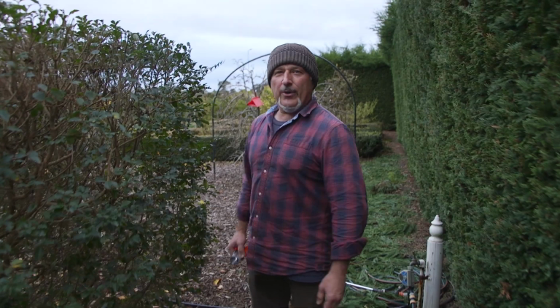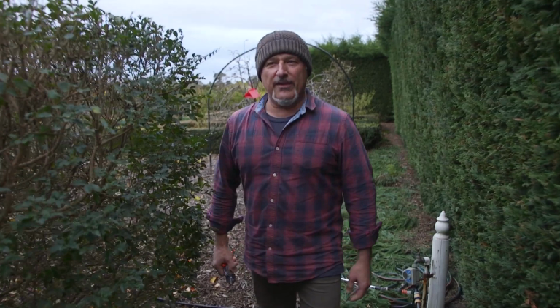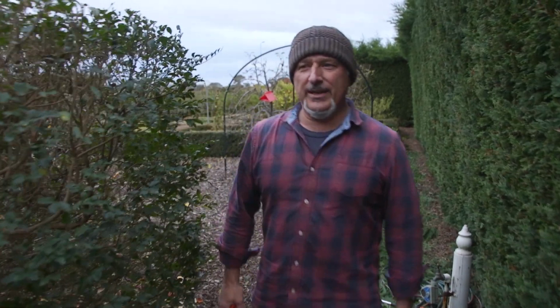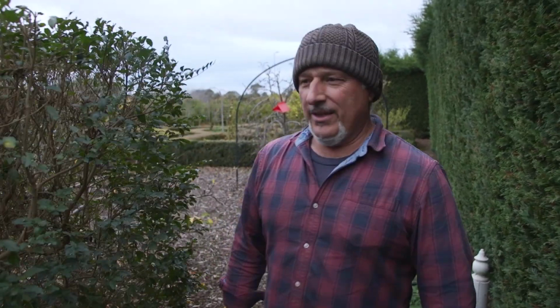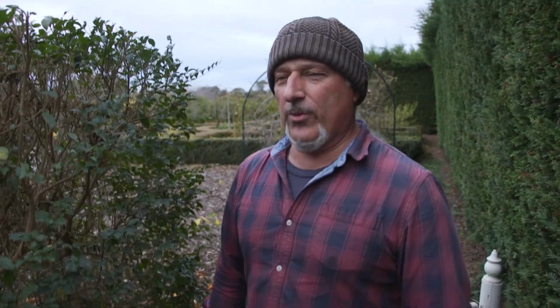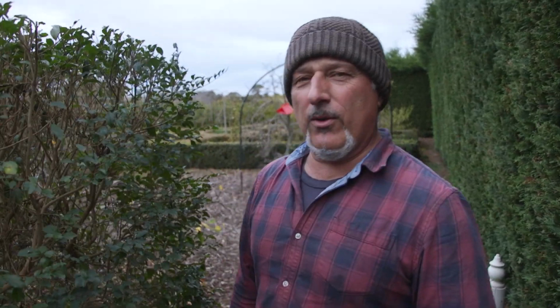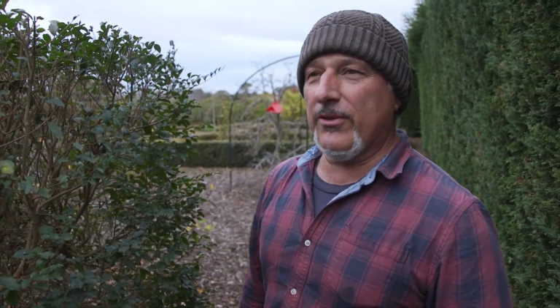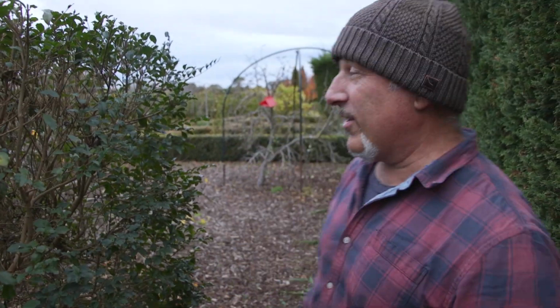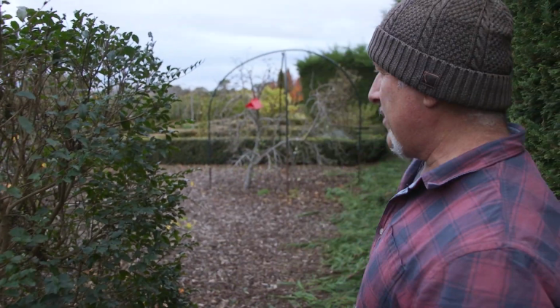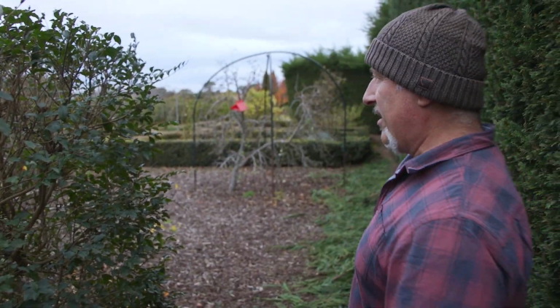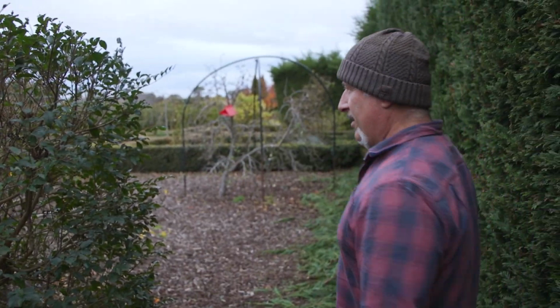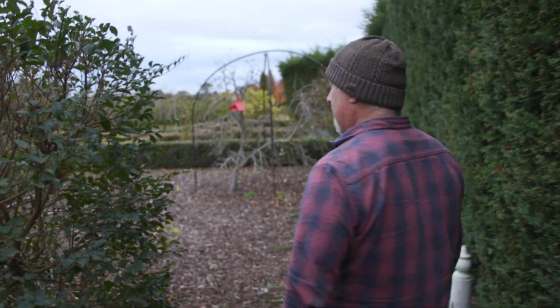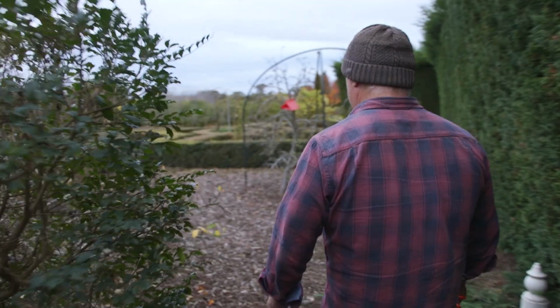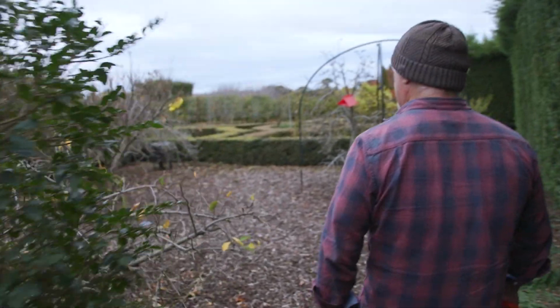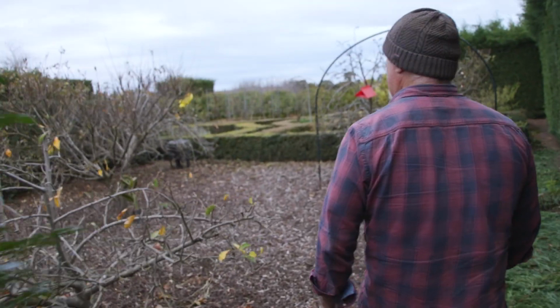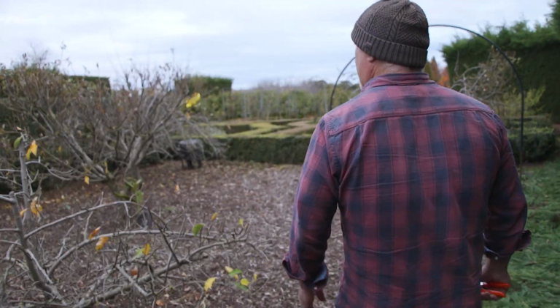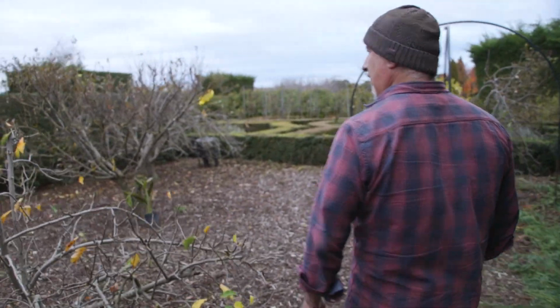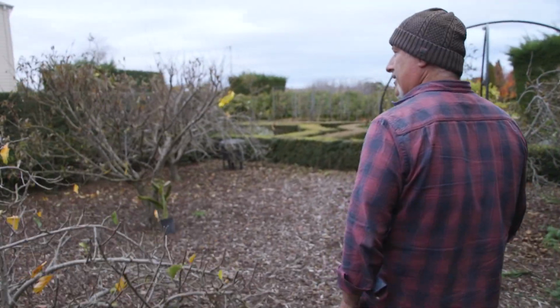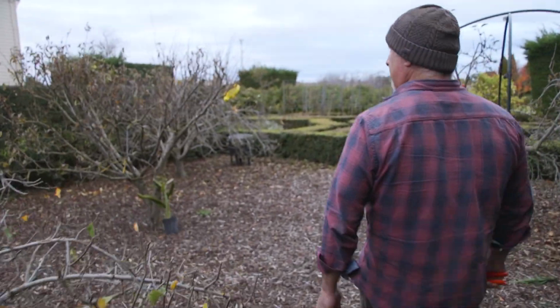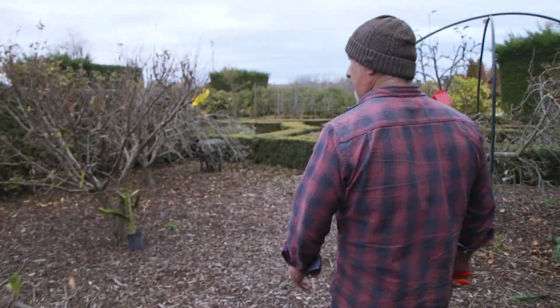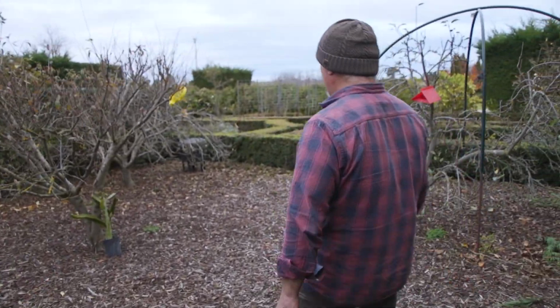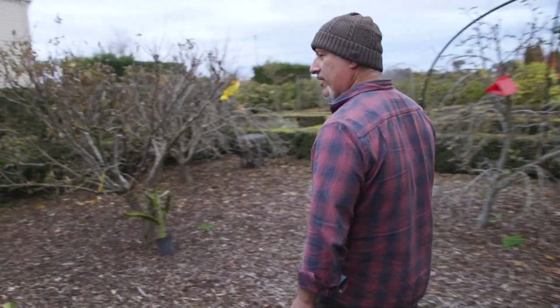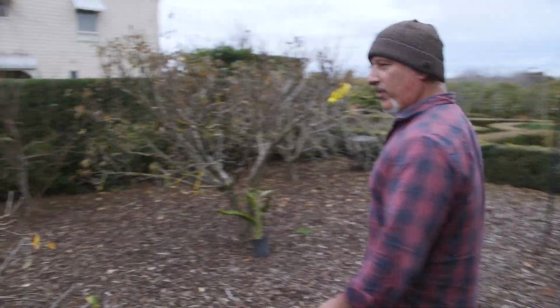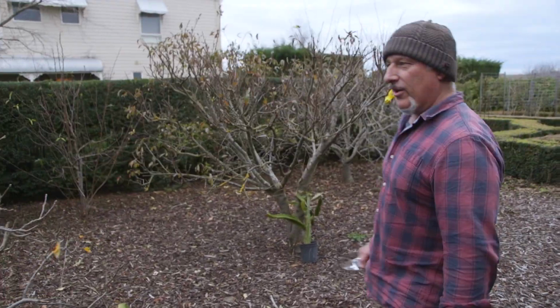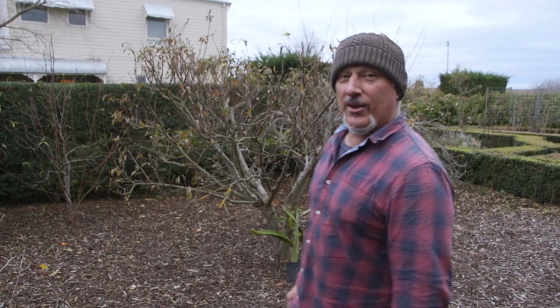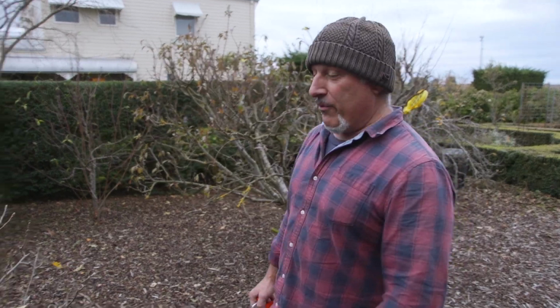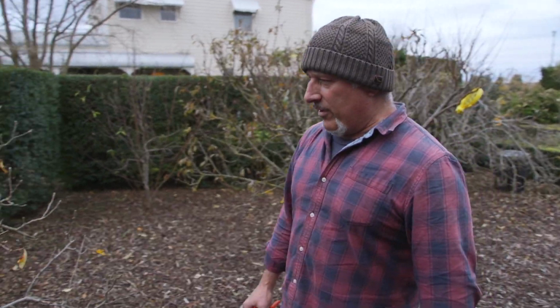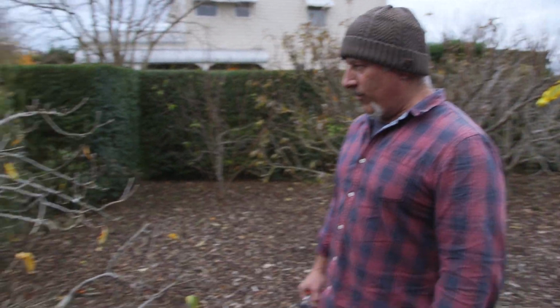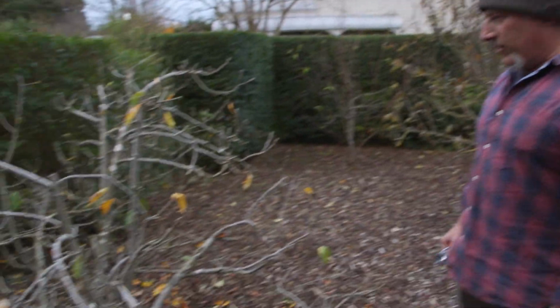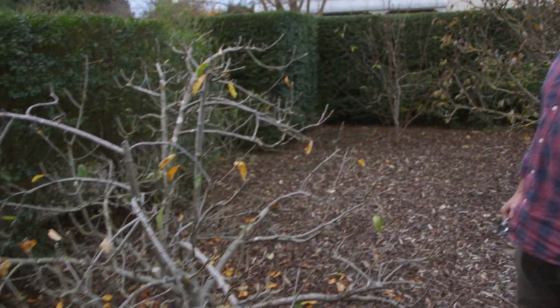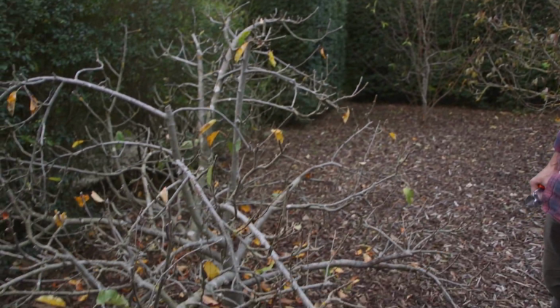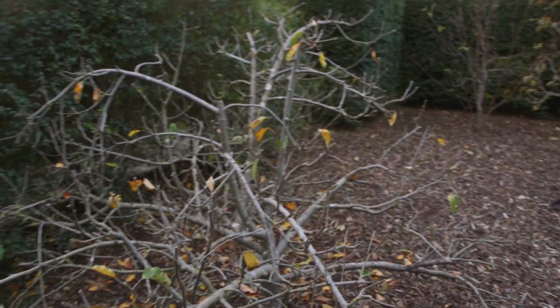How are we going everyone? Just a quick one on pruning fruit trees. I know we've done it to death but we haven't been in this little courtyard for a while. These are our older trees that we've got. For those who haven't been following me for a while, we've got a few advanced trees here.